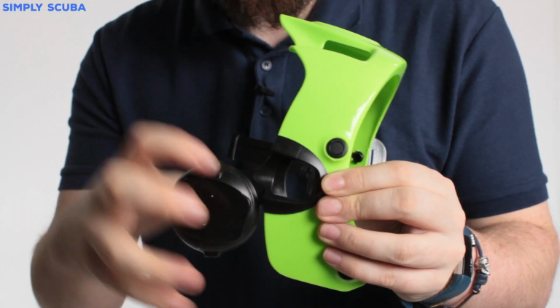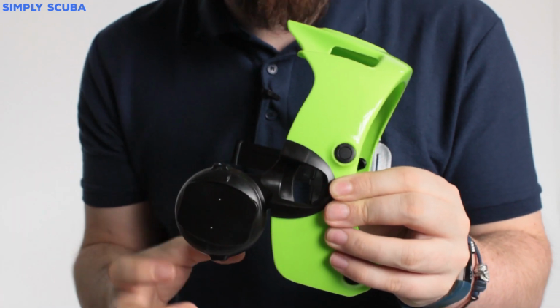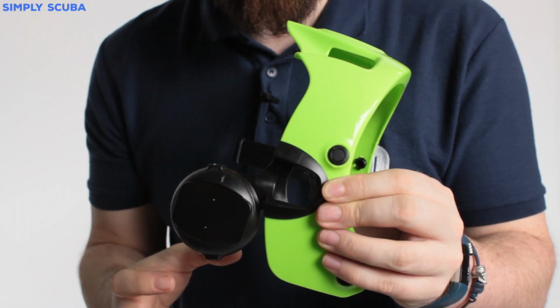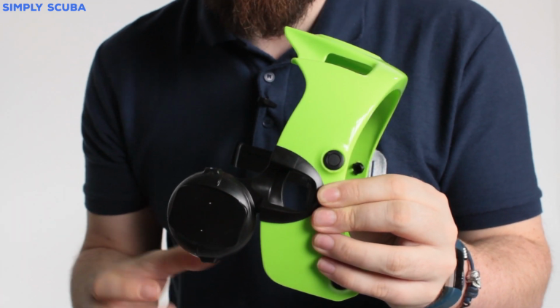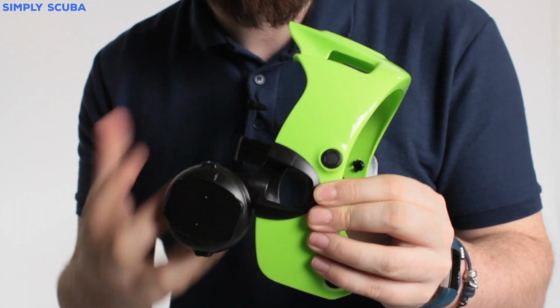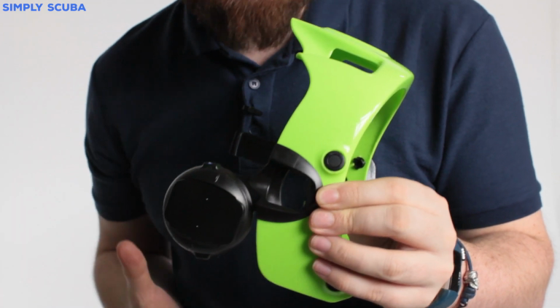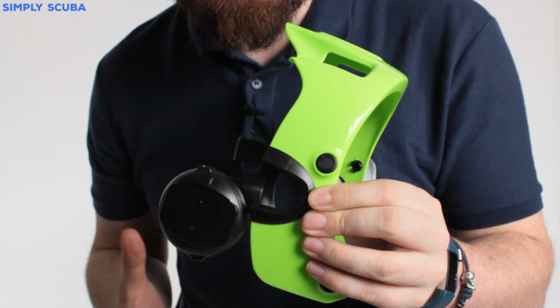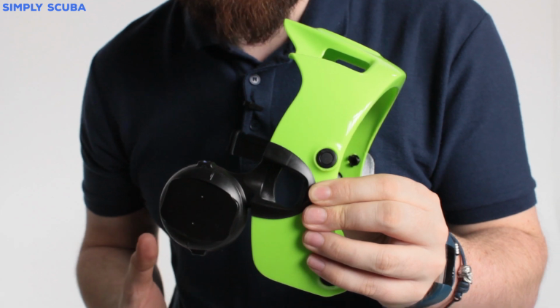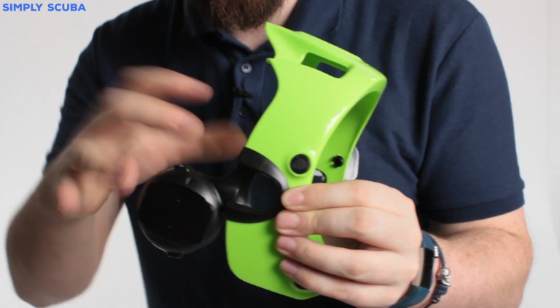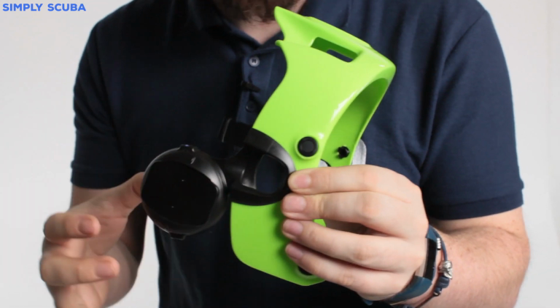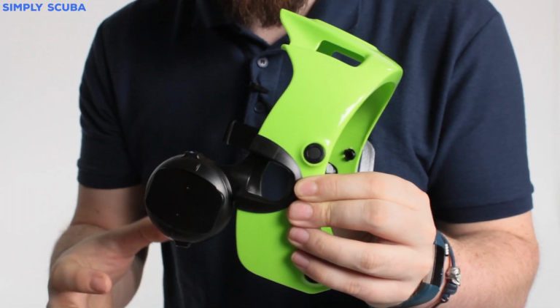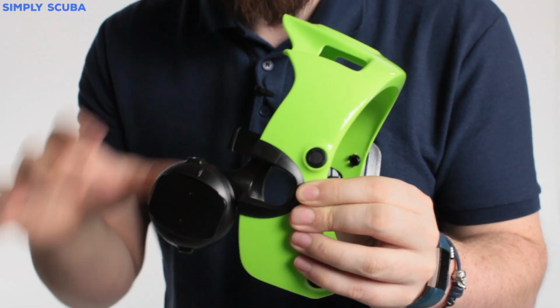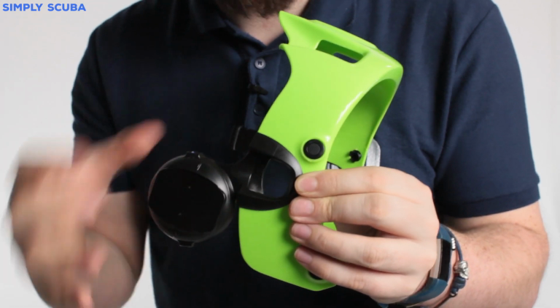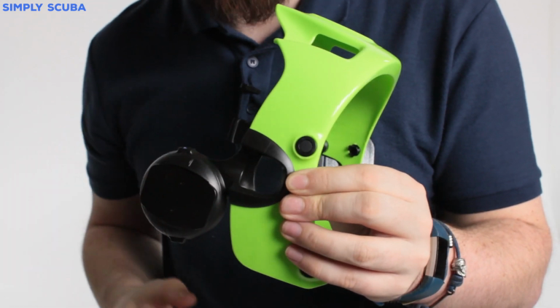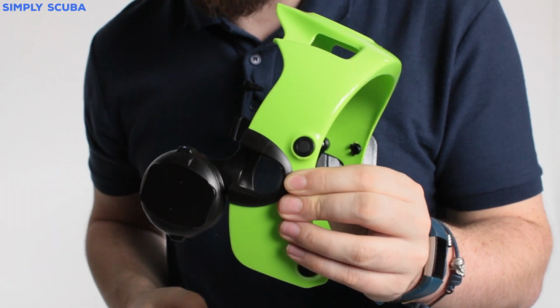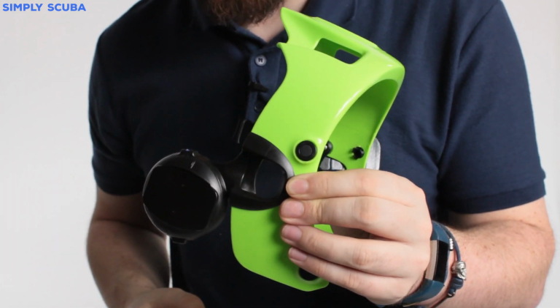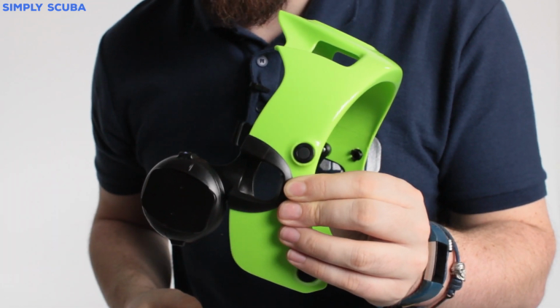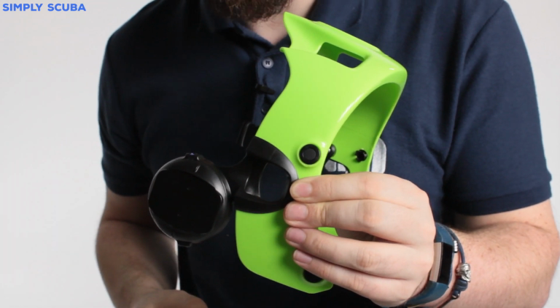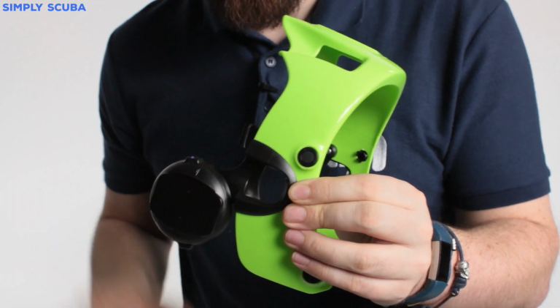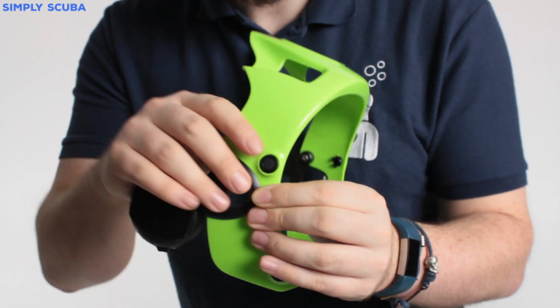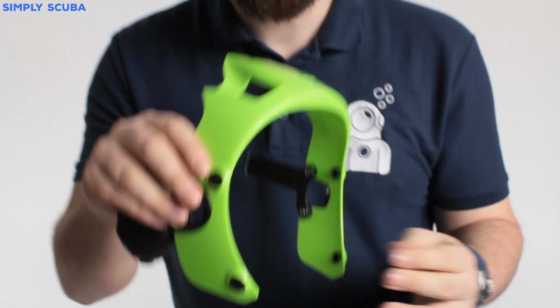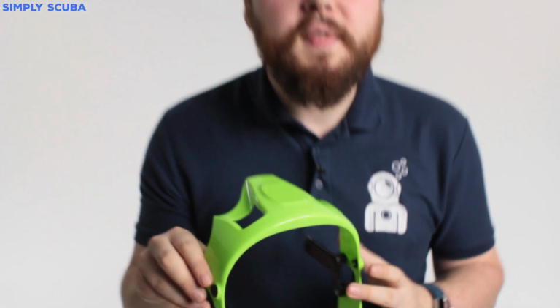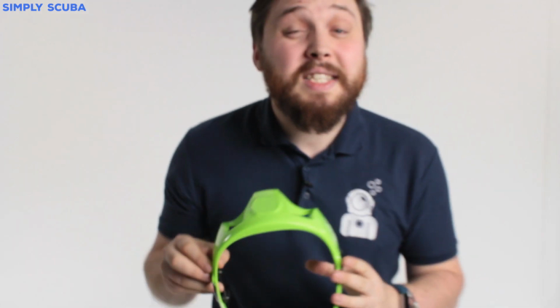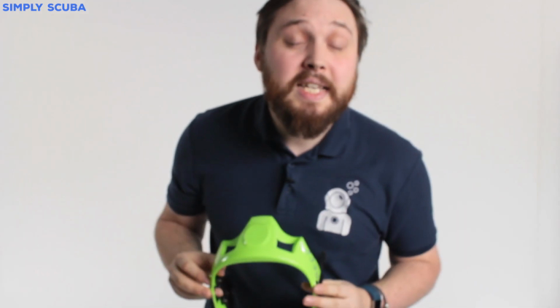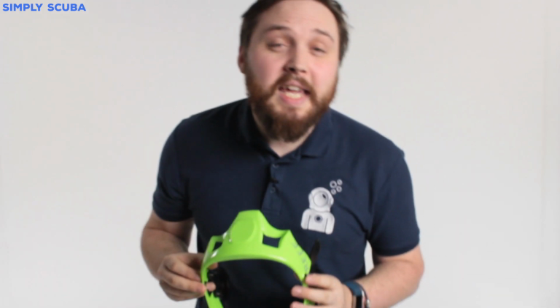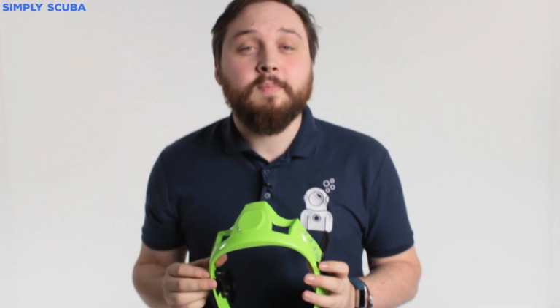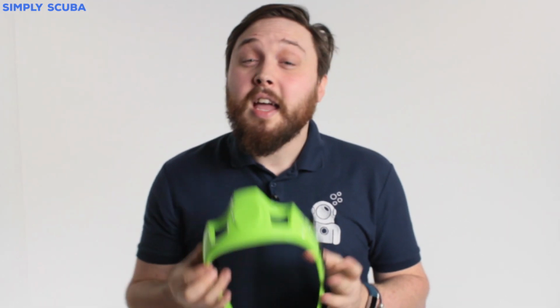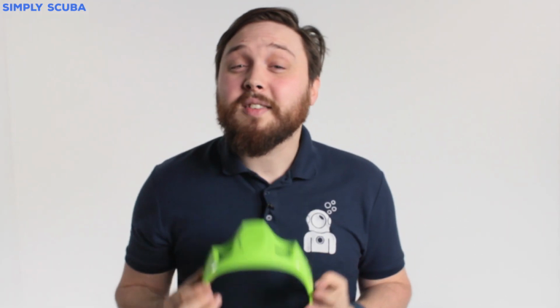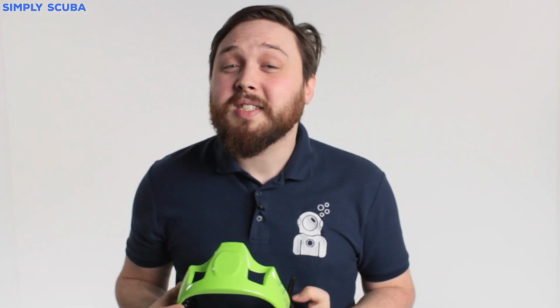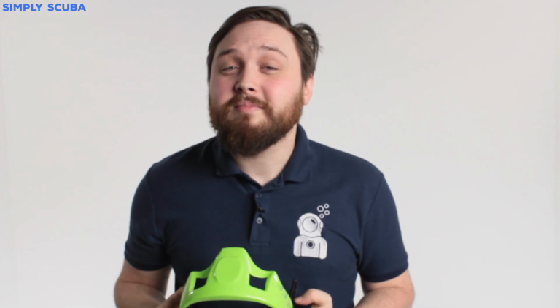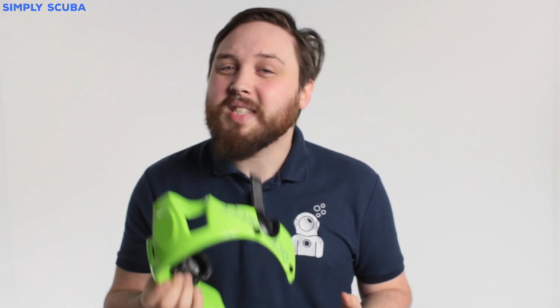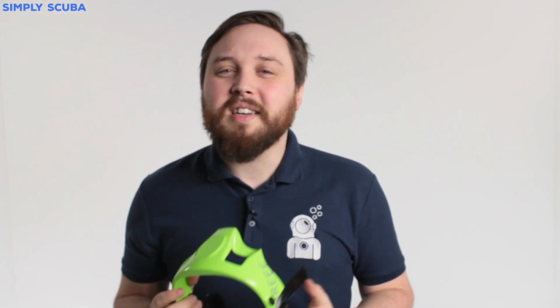You can do whatever you want with these — it's fully customizable. You can chop and change and remove these really quickly. So that's the Ocean Reef Extender Kit. Thanks for watching and safe diving.